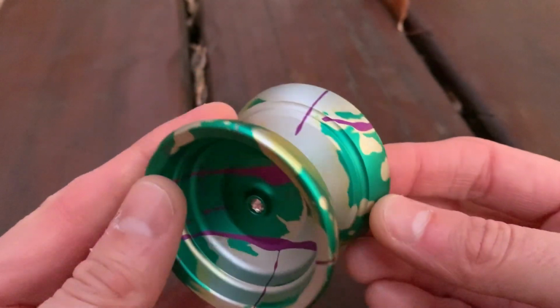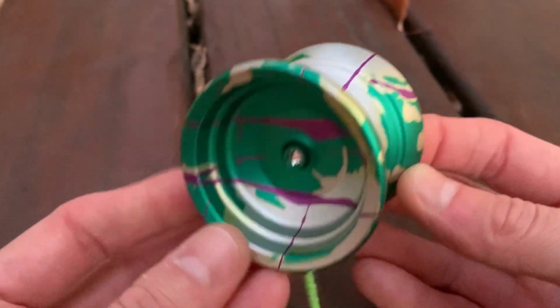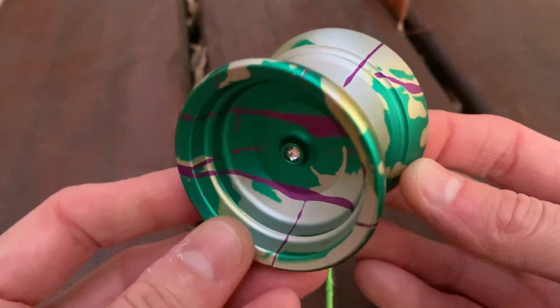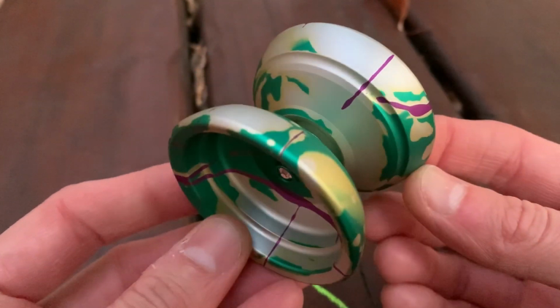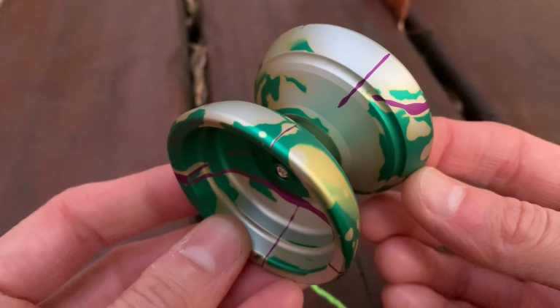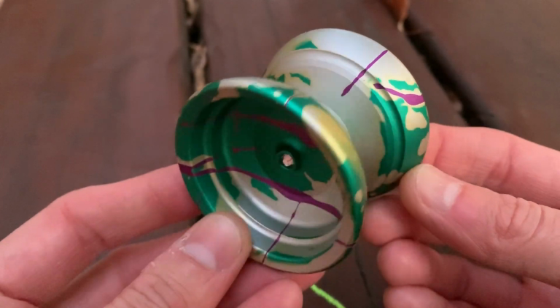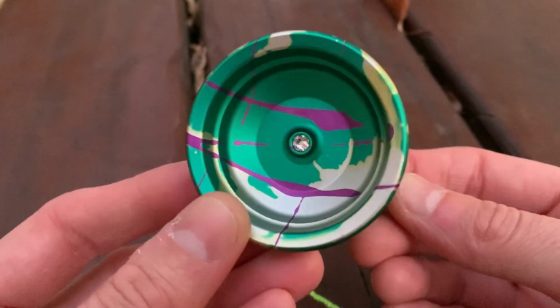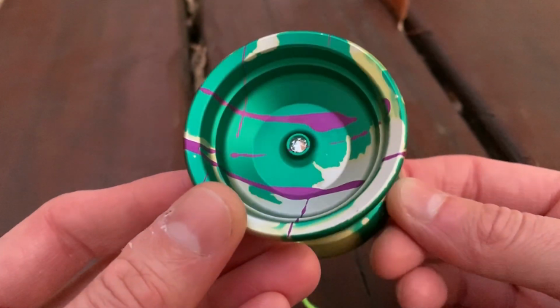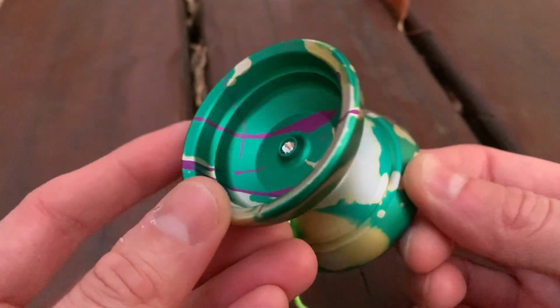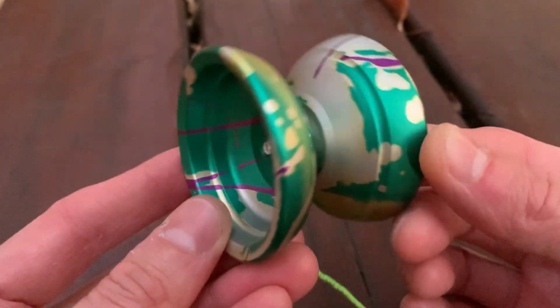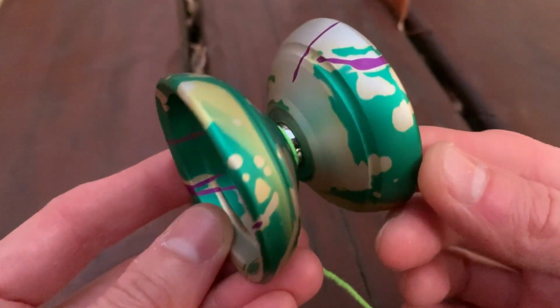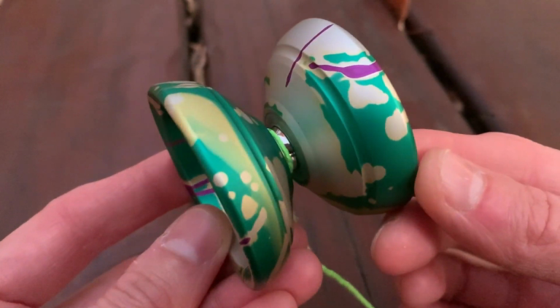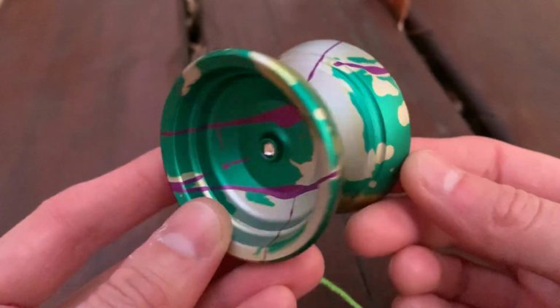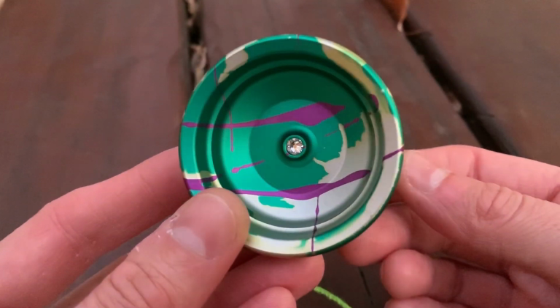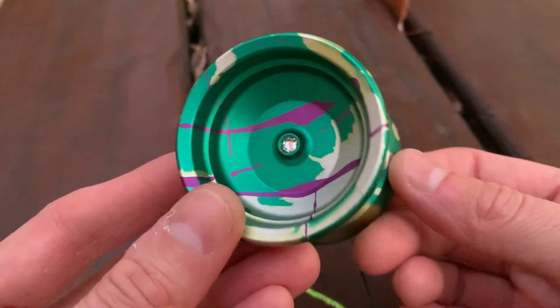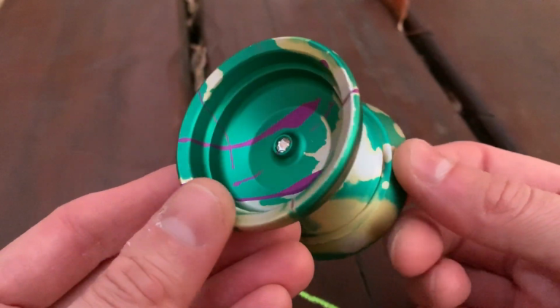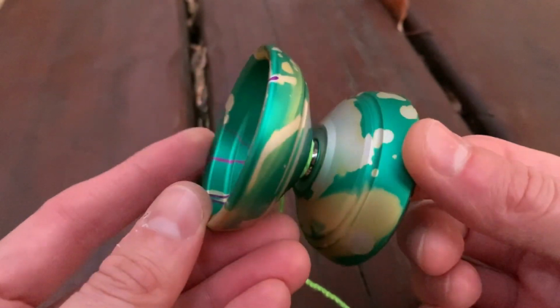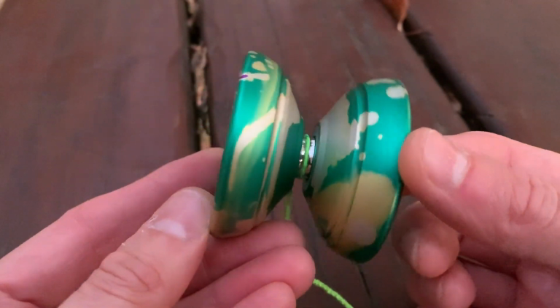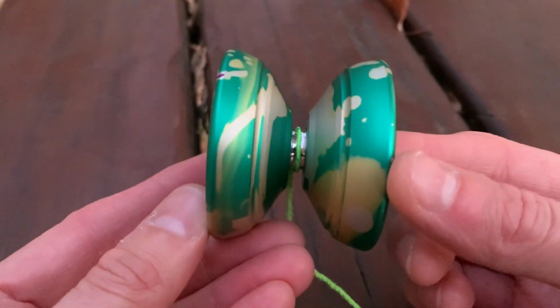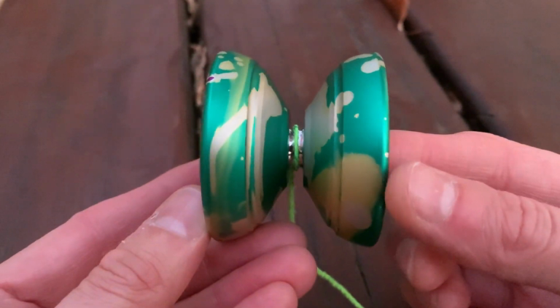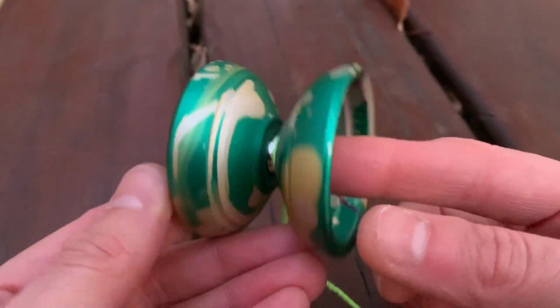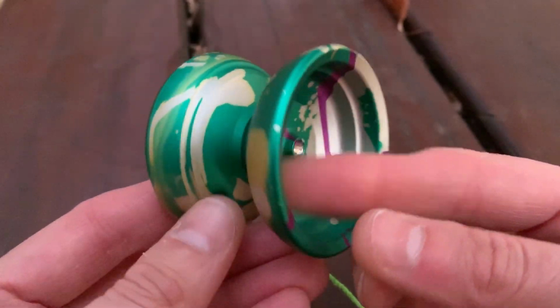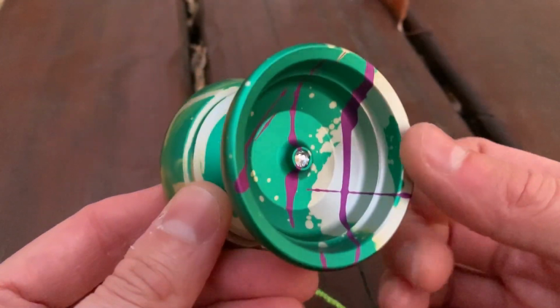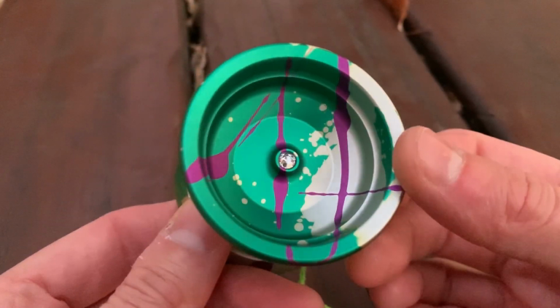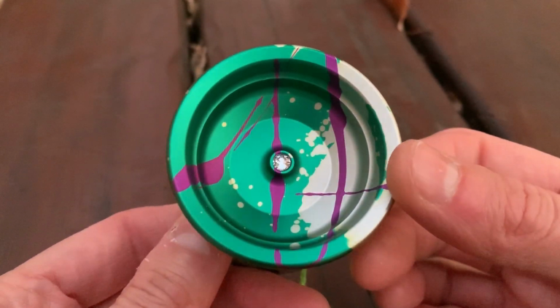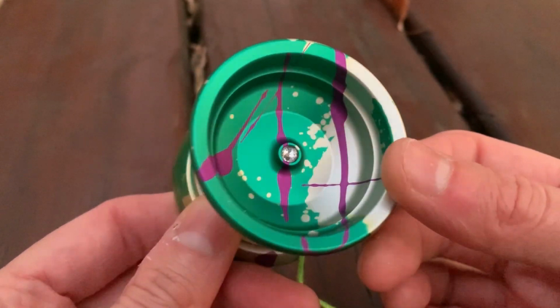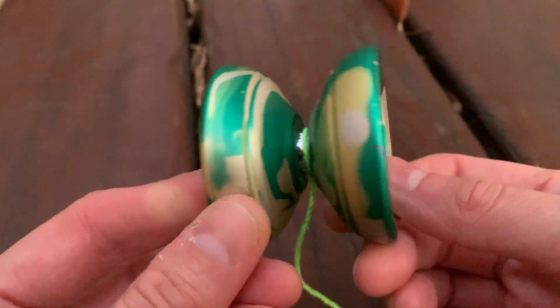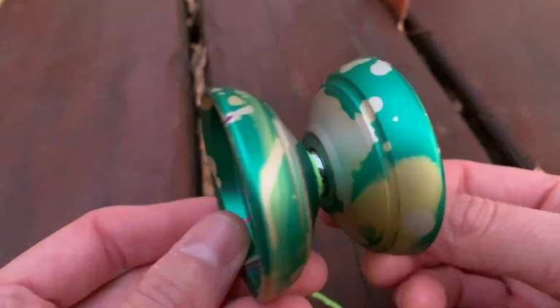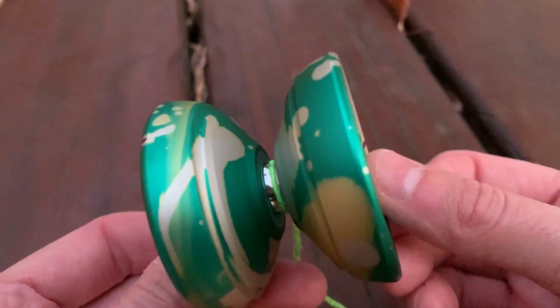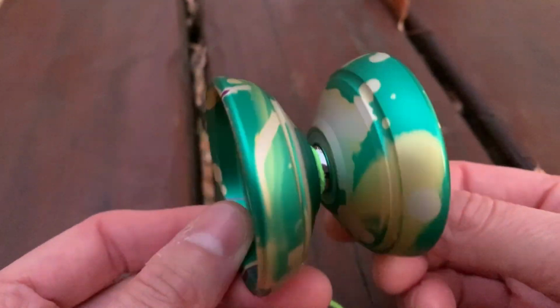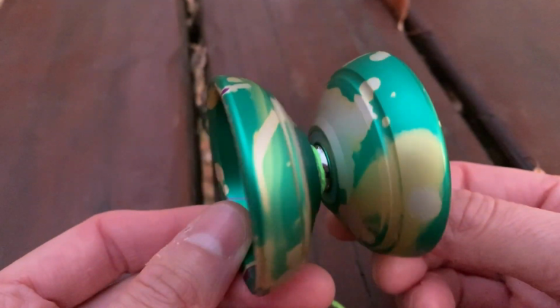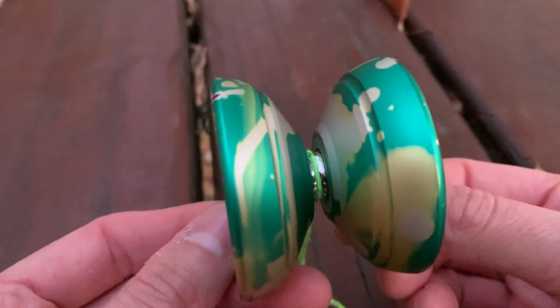Great colorway — I think this is called Monster. It's silver with yellow, green, and purple. It's really cool. It definitely is supposed to be like the Hulk Smash colorway from CLYW, that's the feeling I get, but I don't know if that's actually the case.